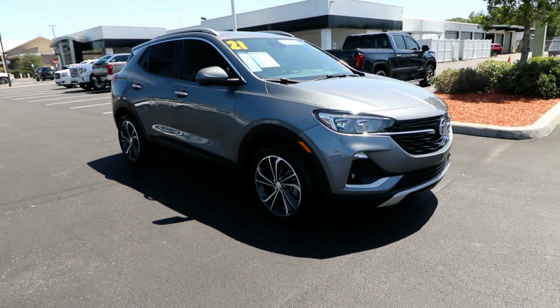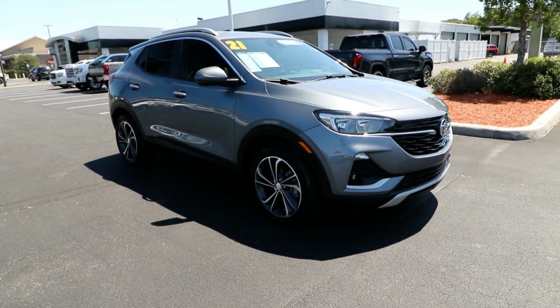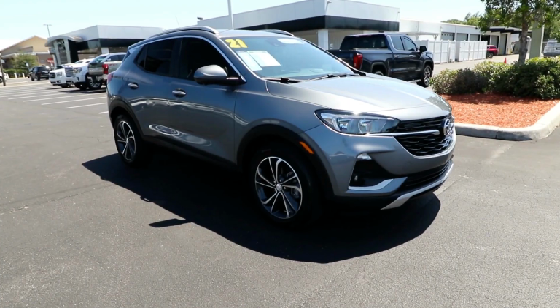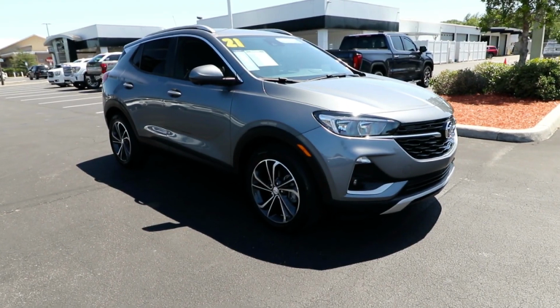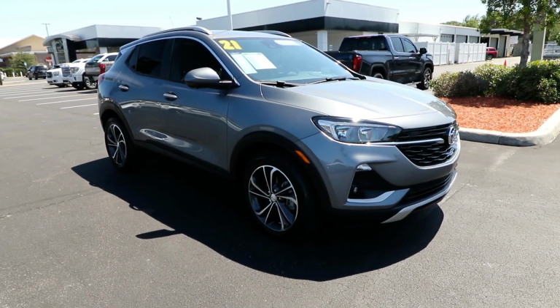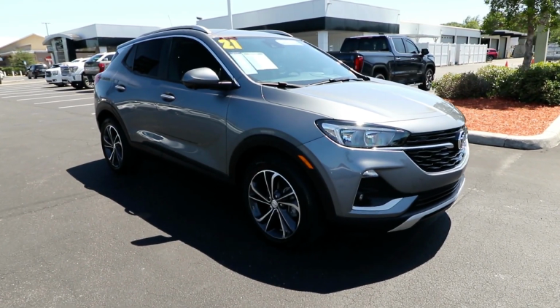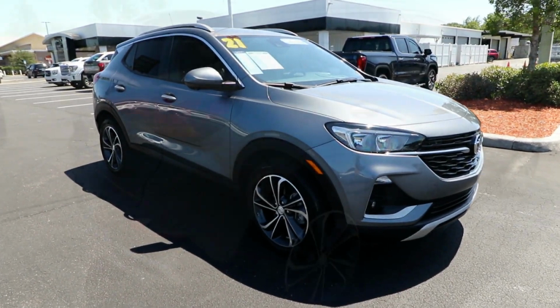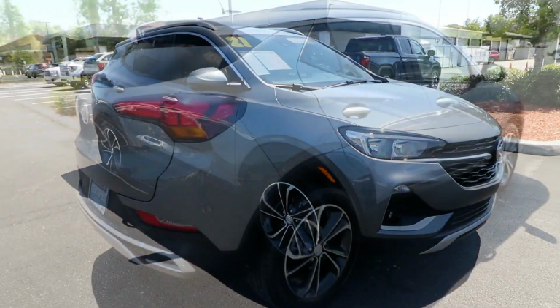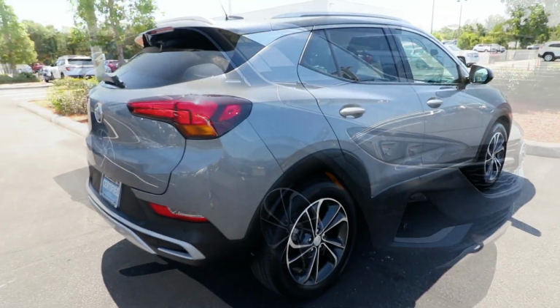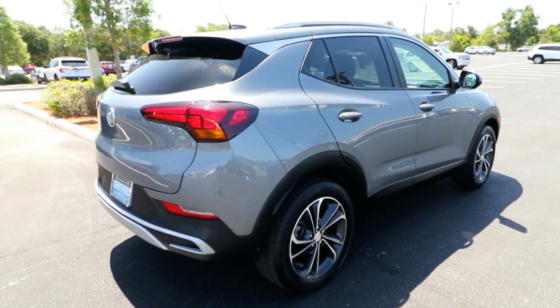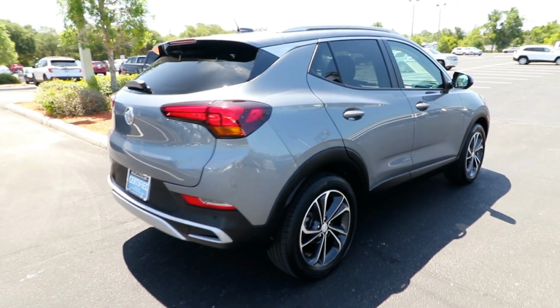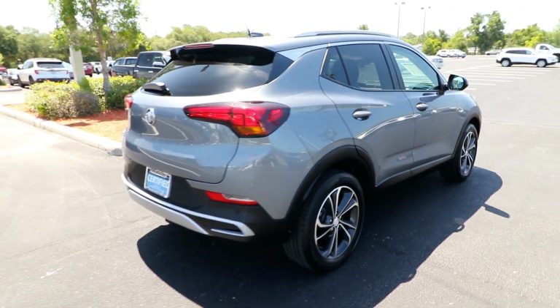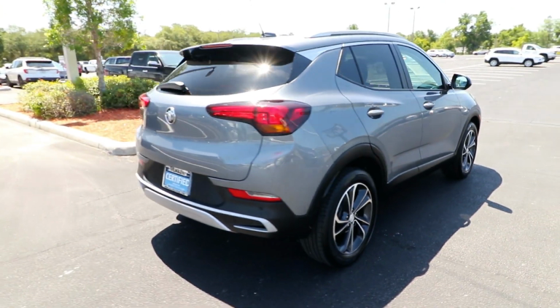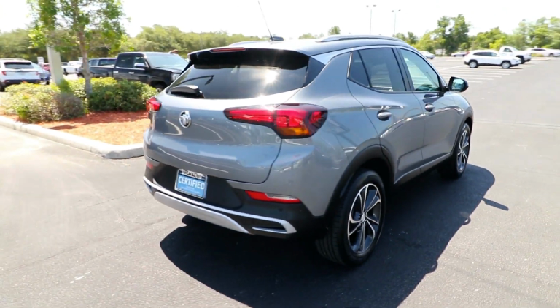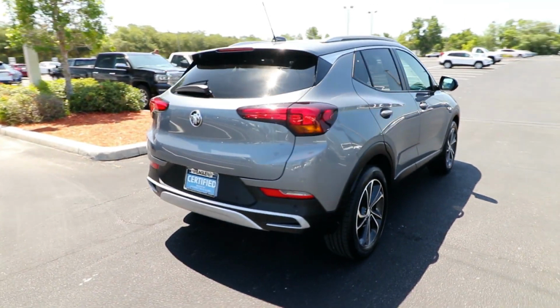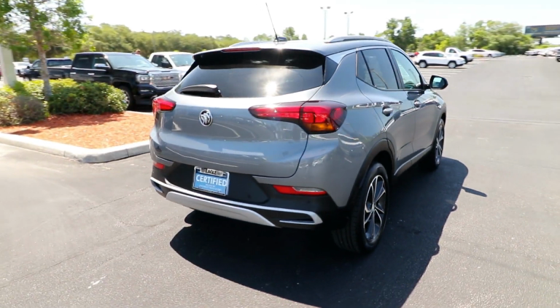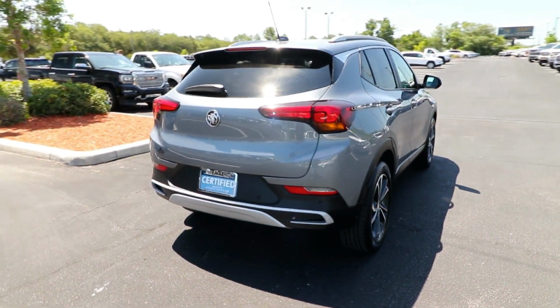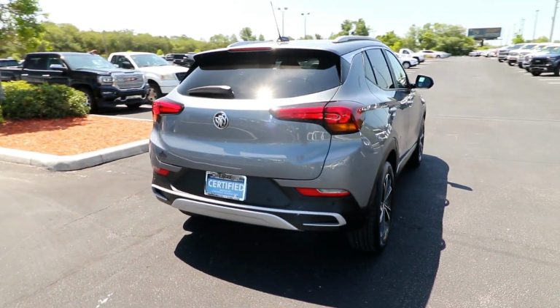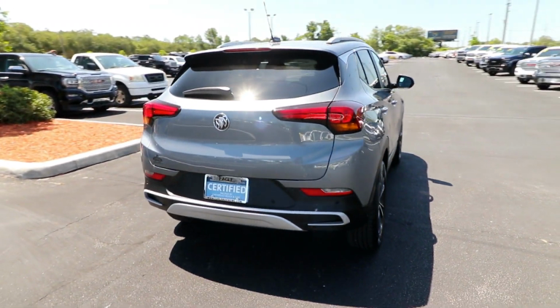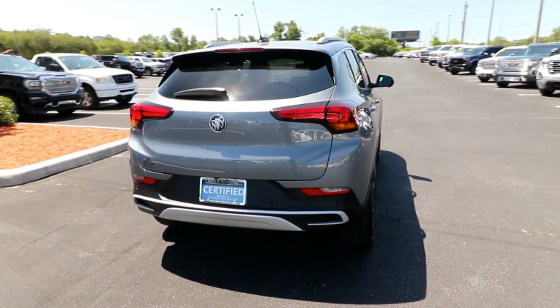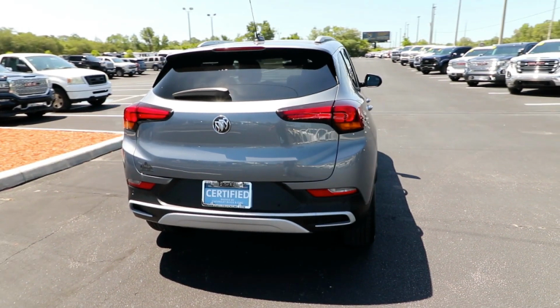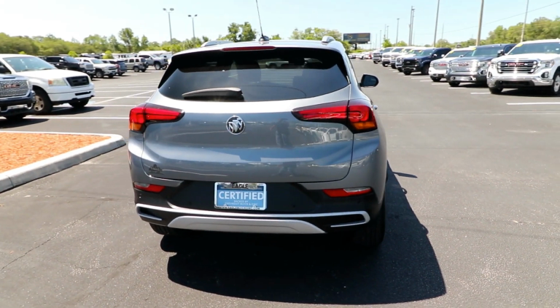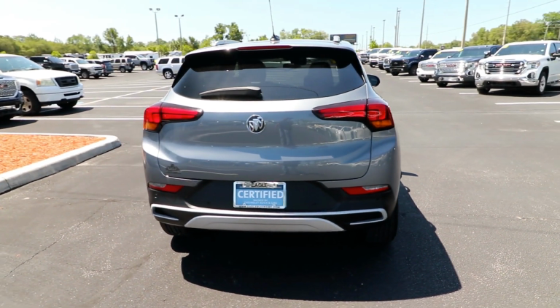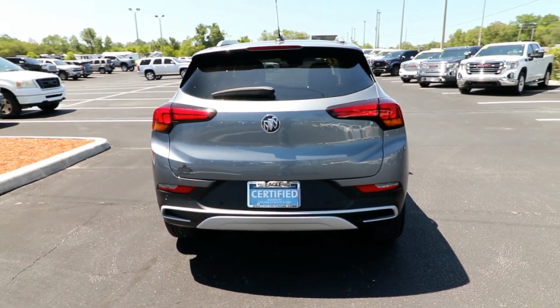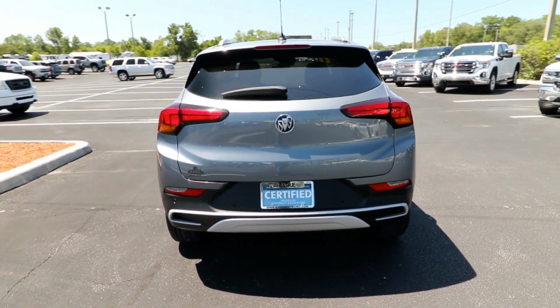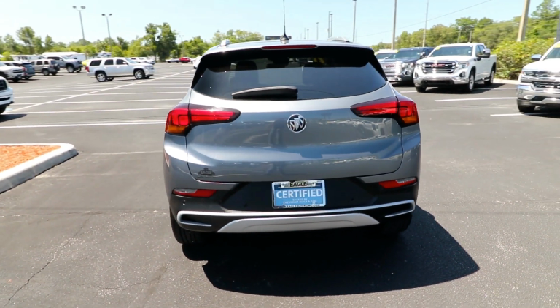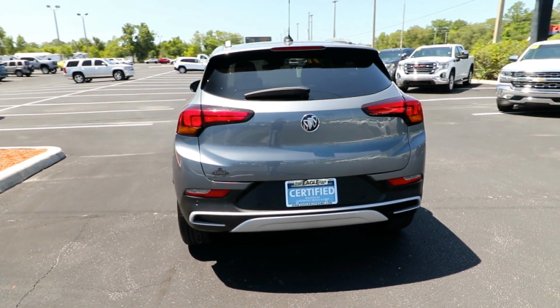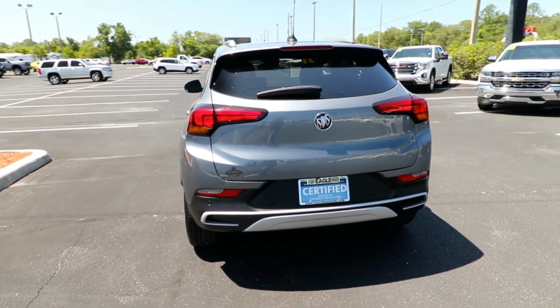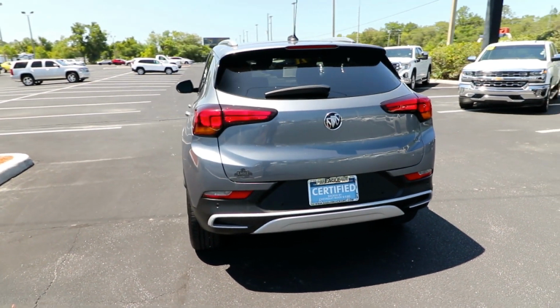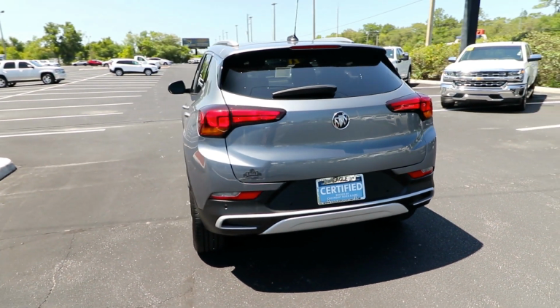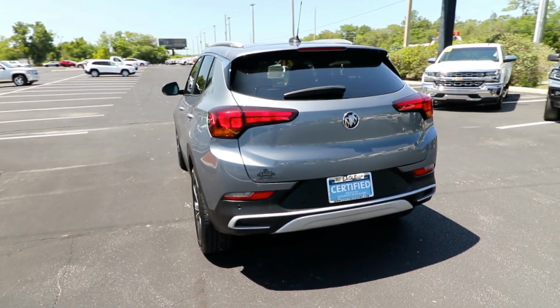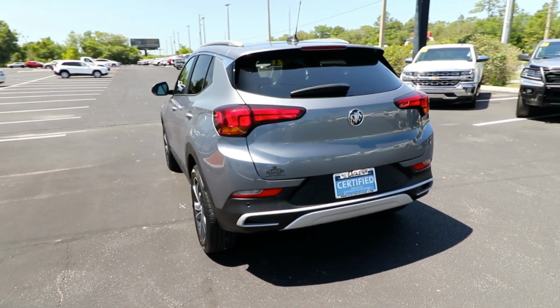The Encore has all the tools to help you navigate your world, from technology that keeps you connected to nimble handling, power, and efficiency, all wrapped in a sleek, luxurious package.